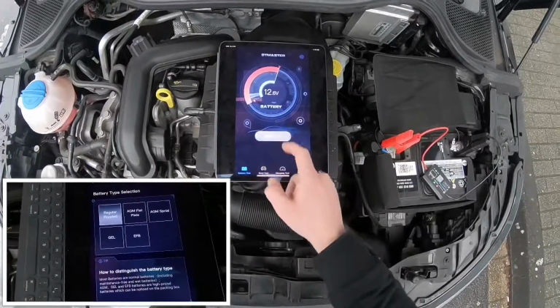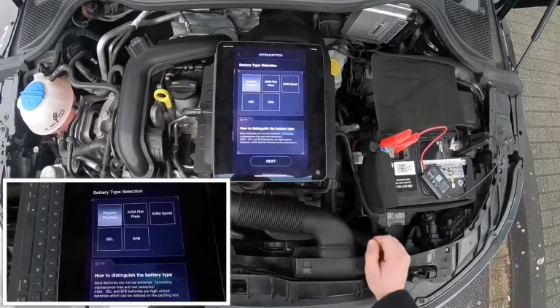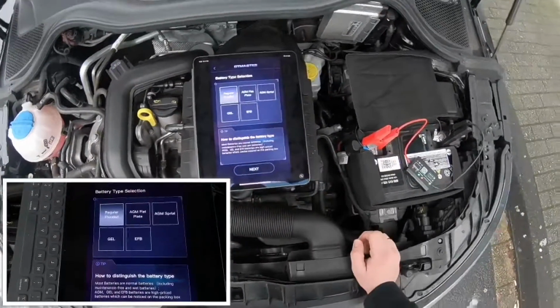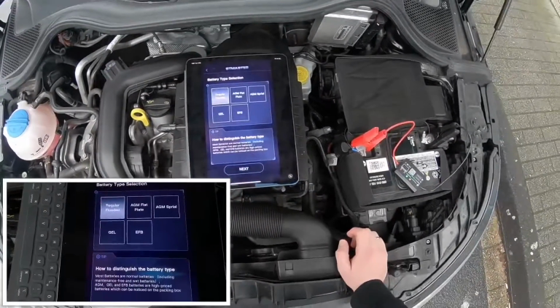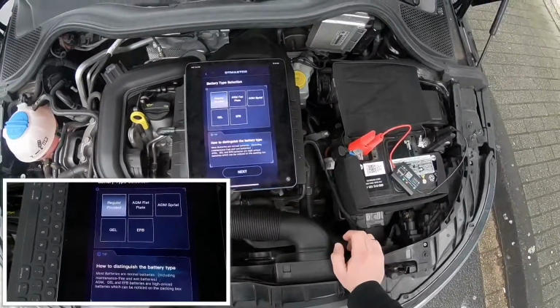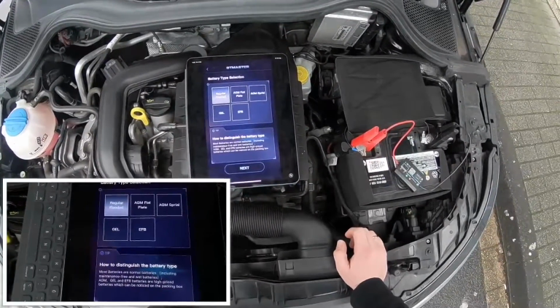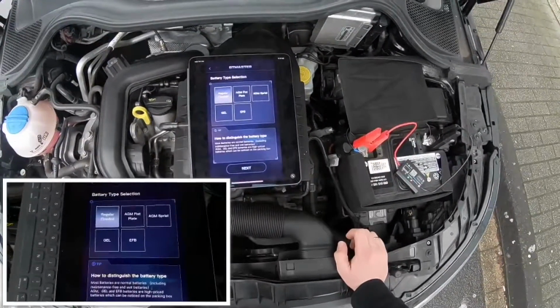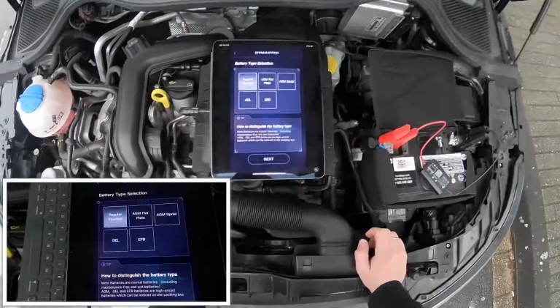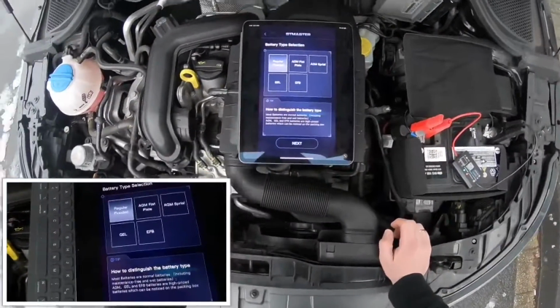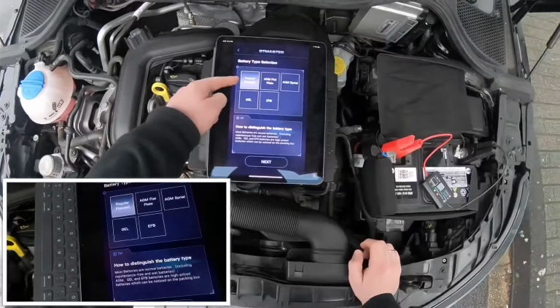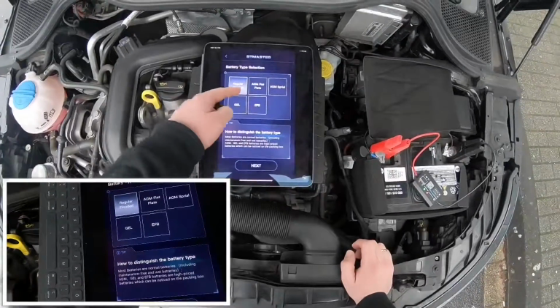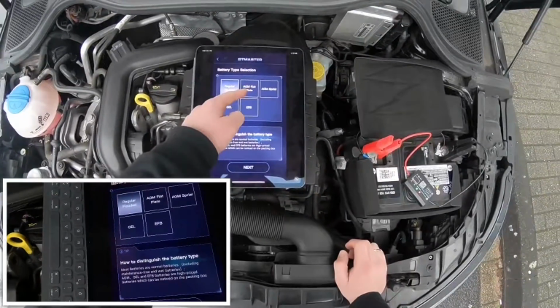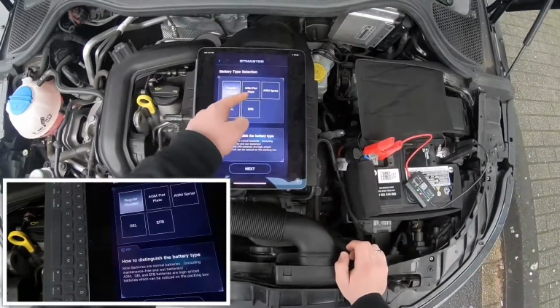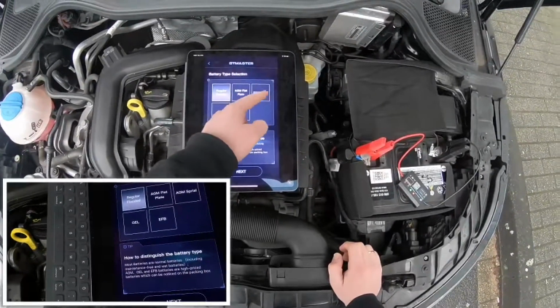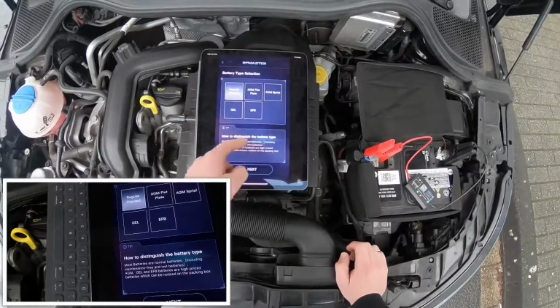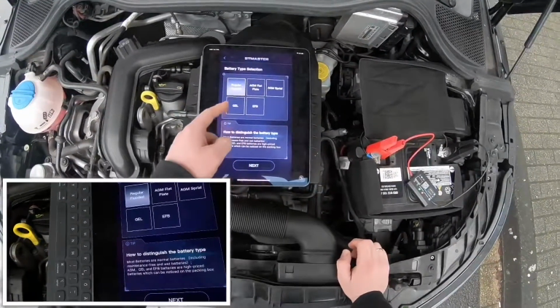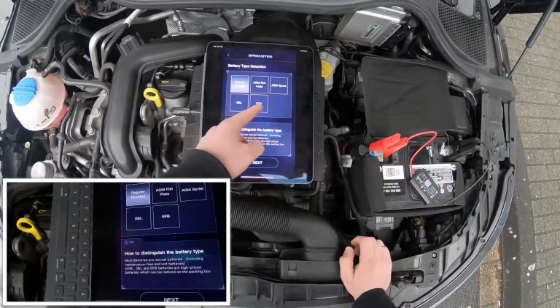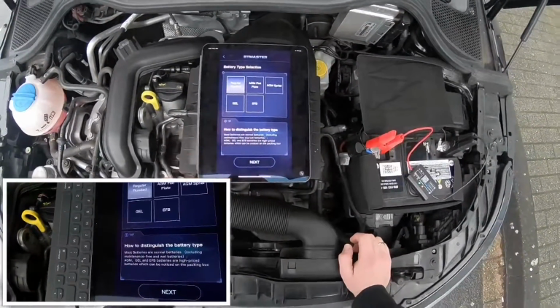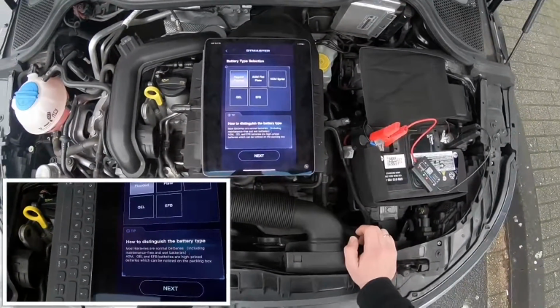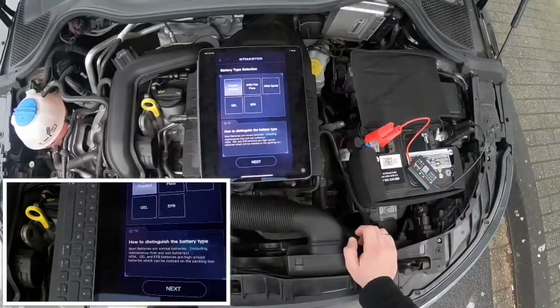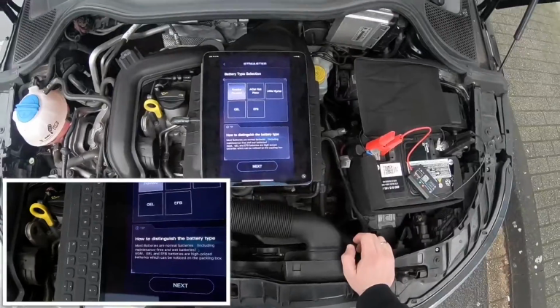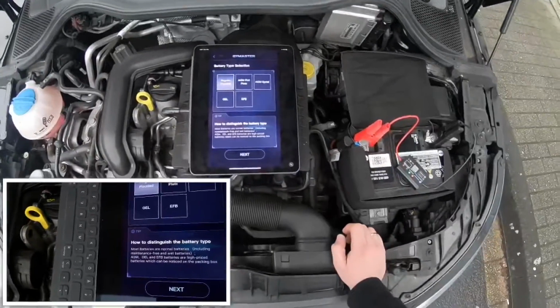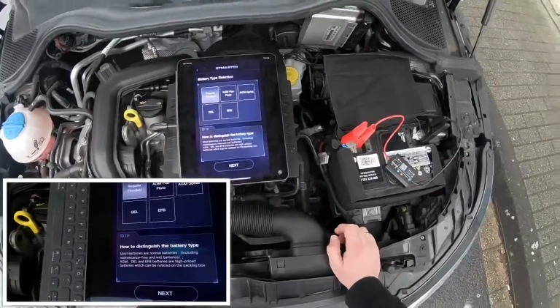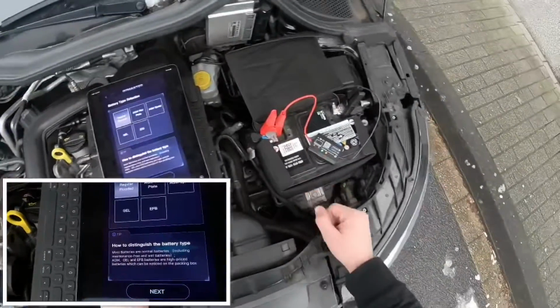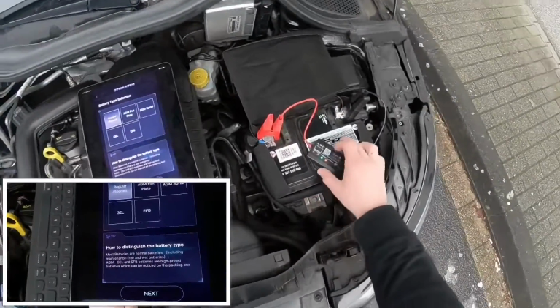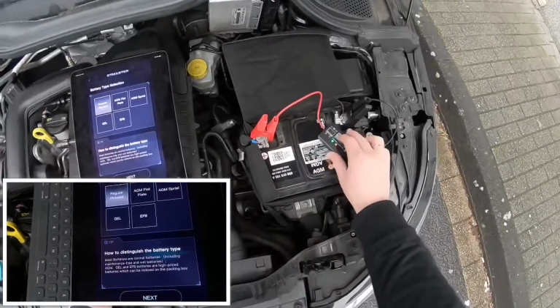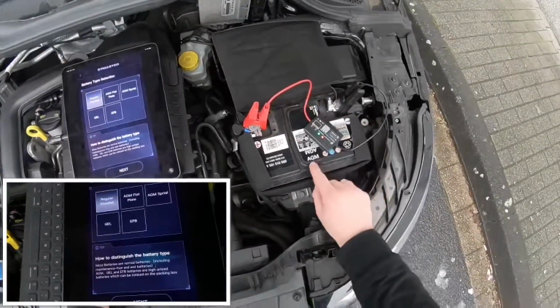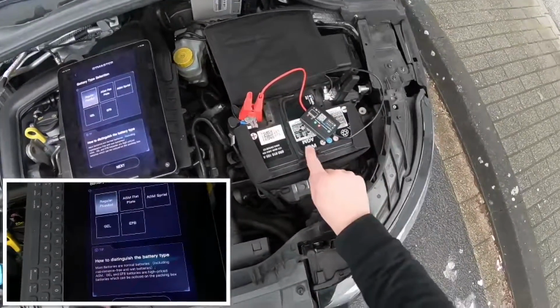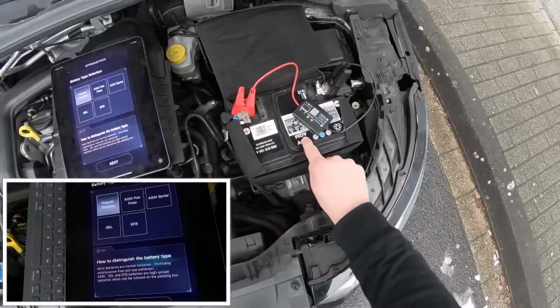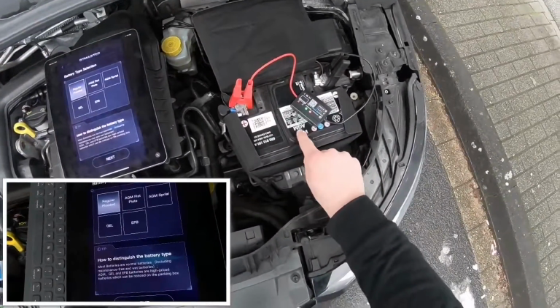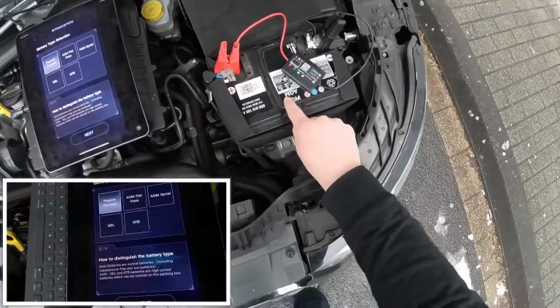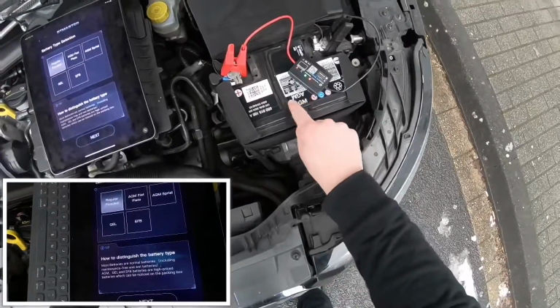Now let's start a battery test. There are so many different types of batteries on the market and you can choose. We have a built-in AGM battery, as you can see on the screen.